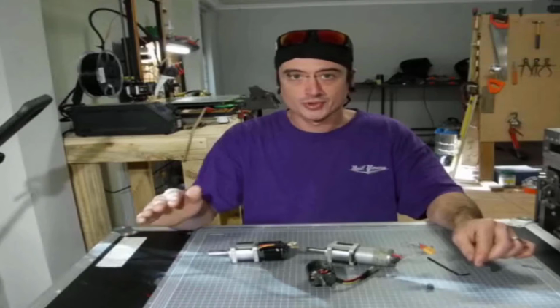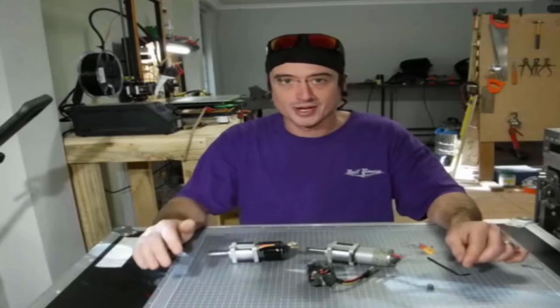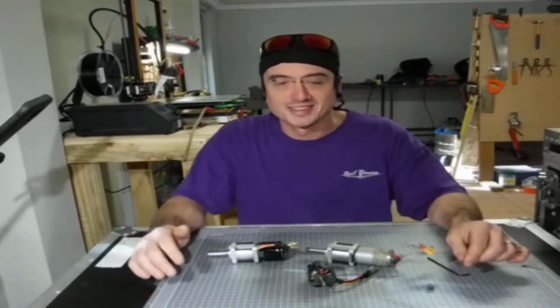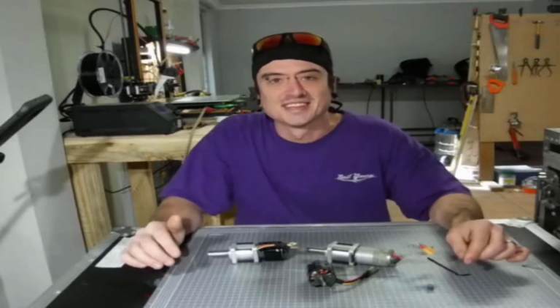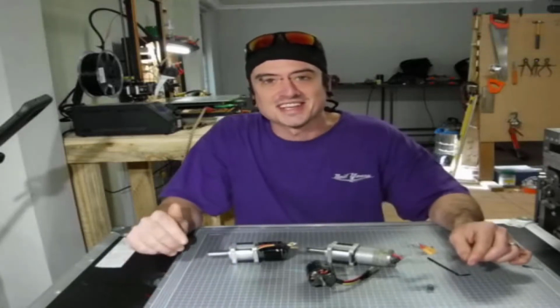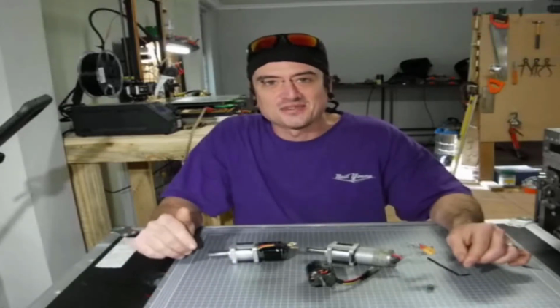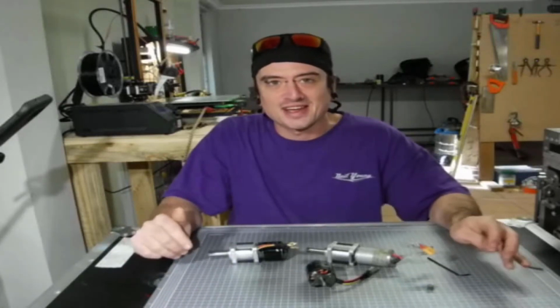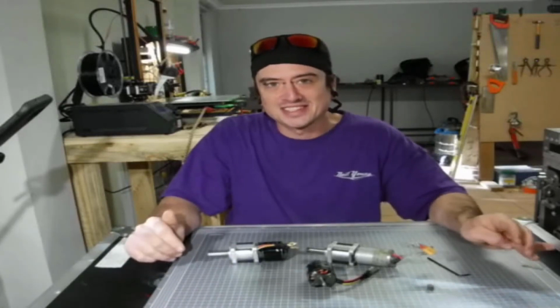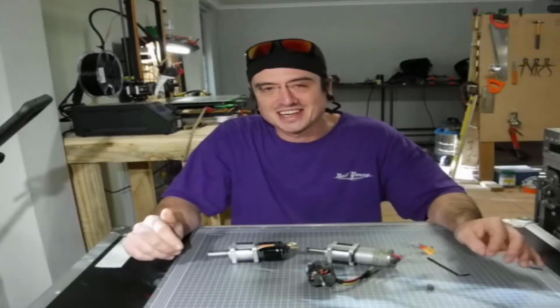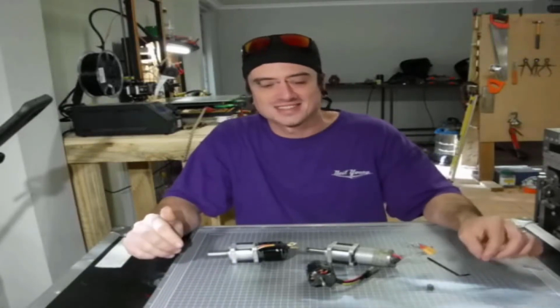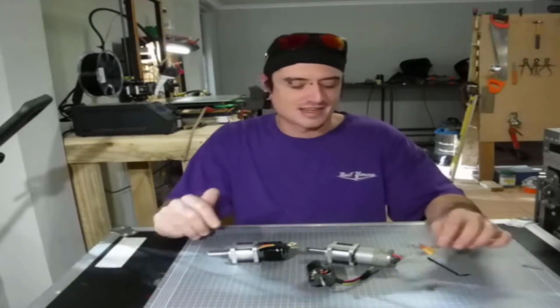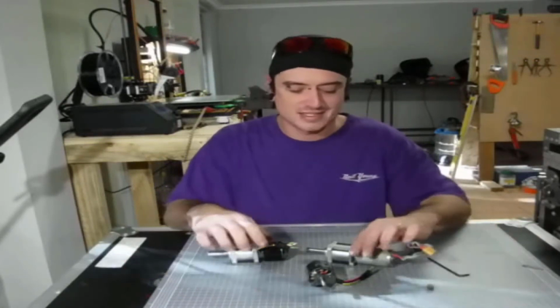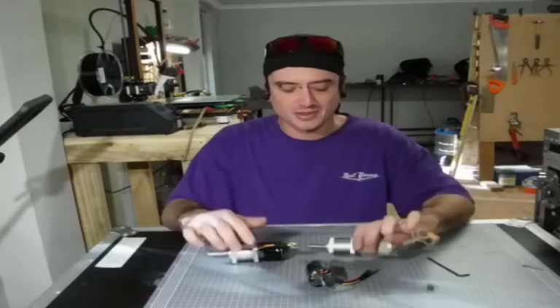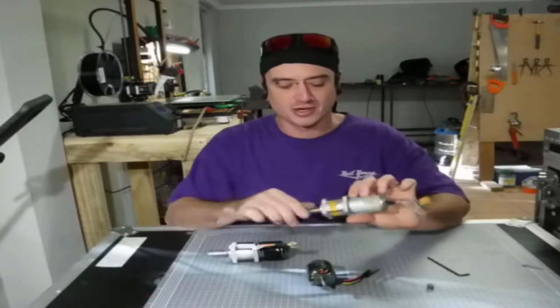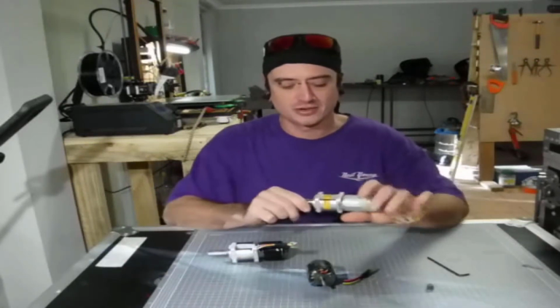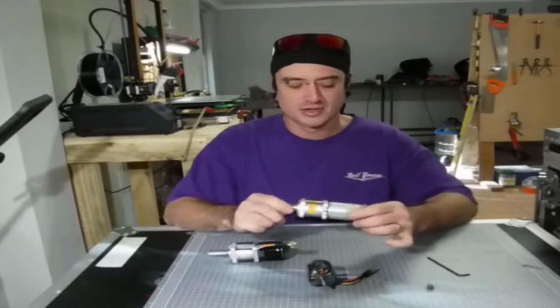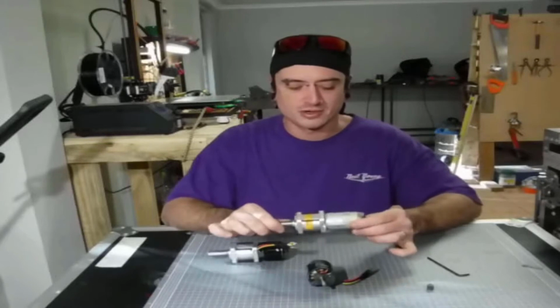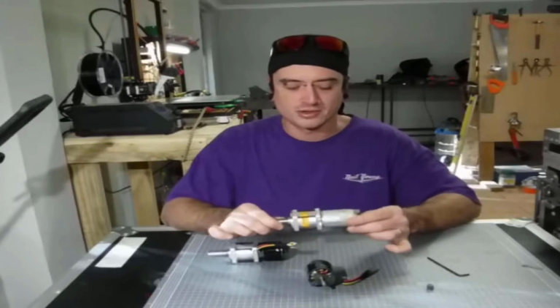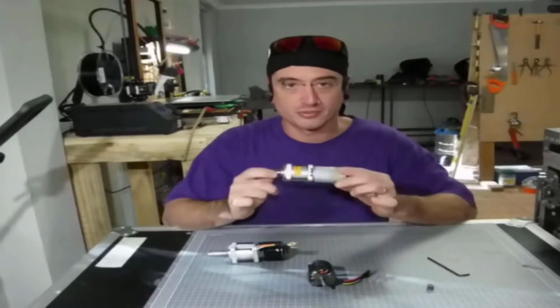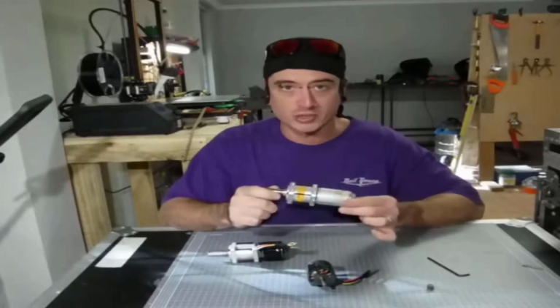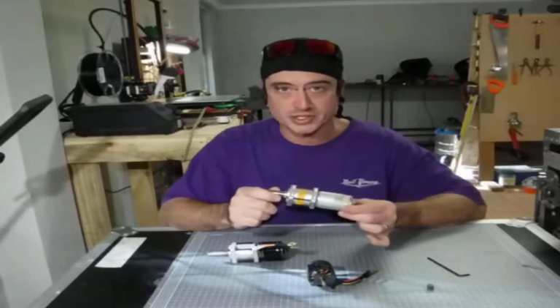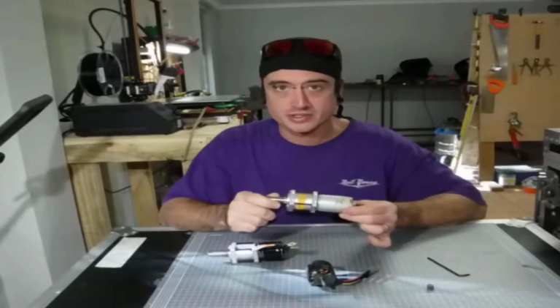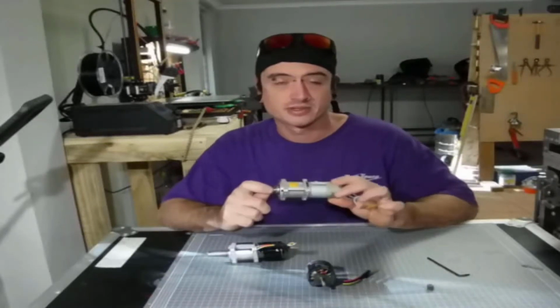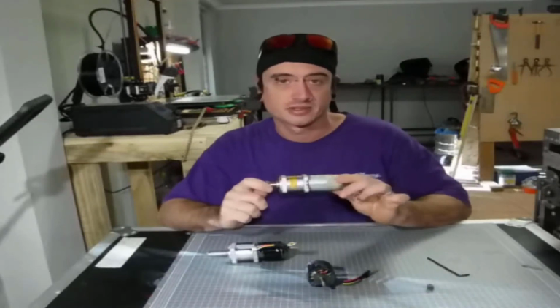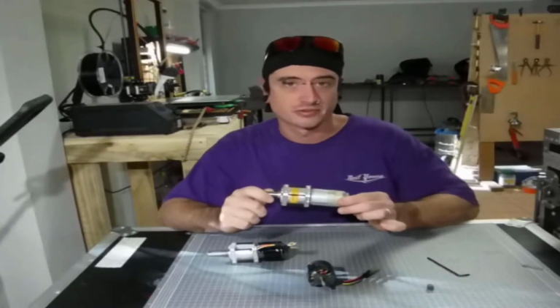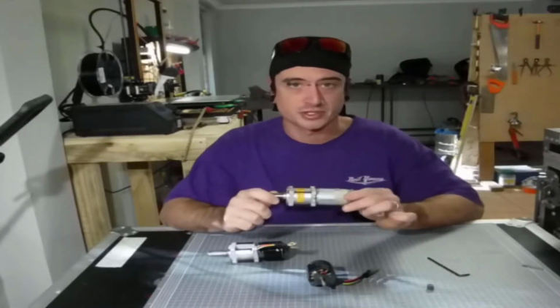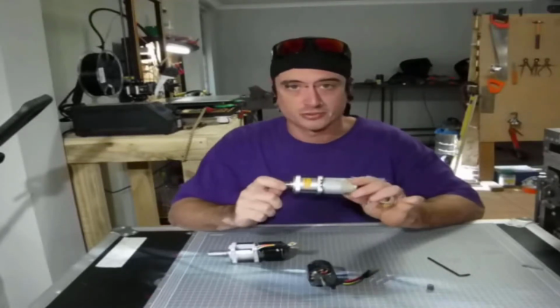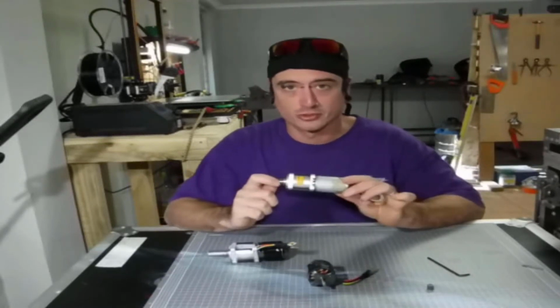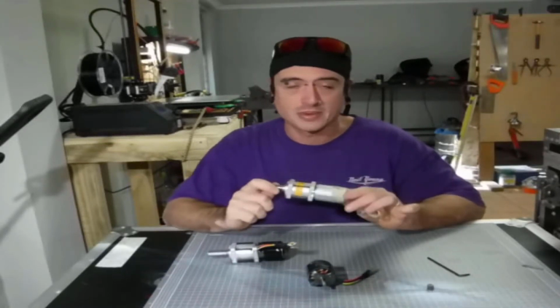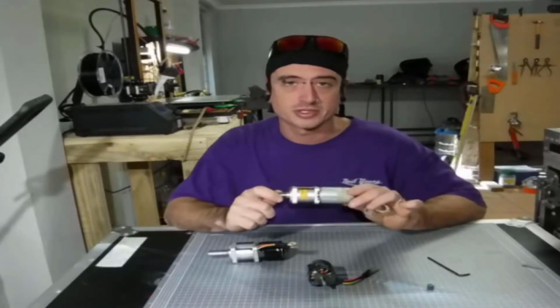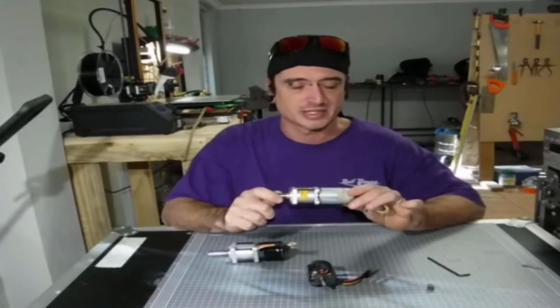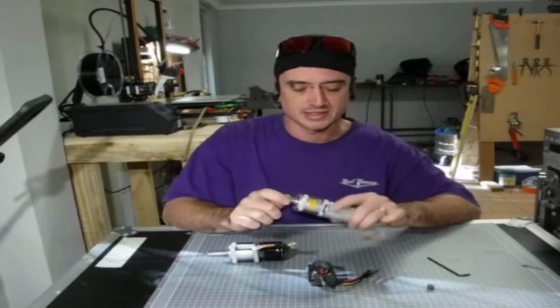This is Harley from Creative Instigation and today we're going to go through a brushless conversion for Banebots P60s.